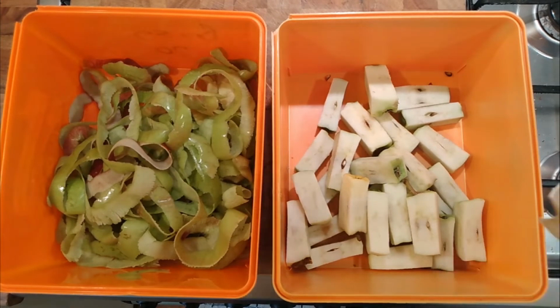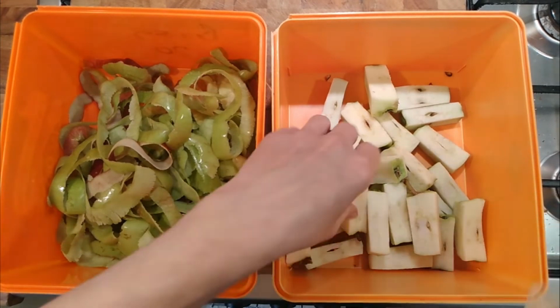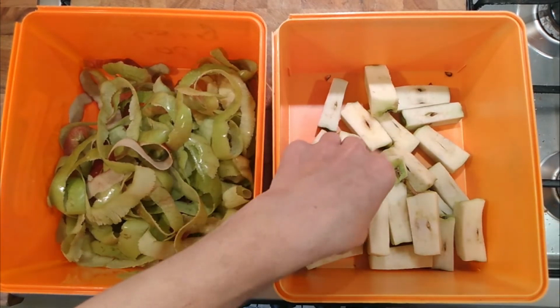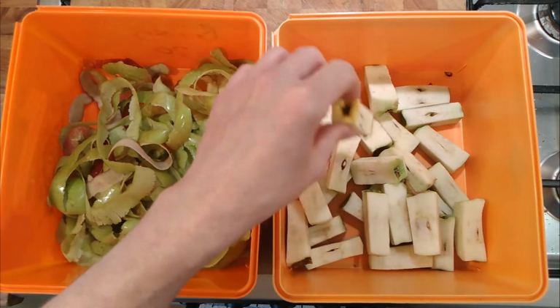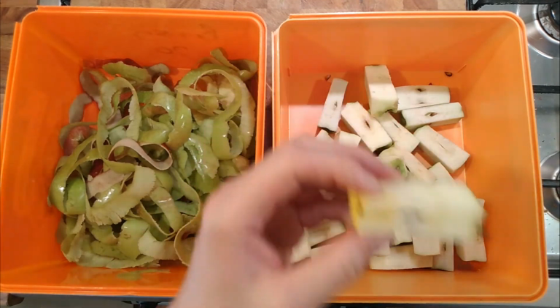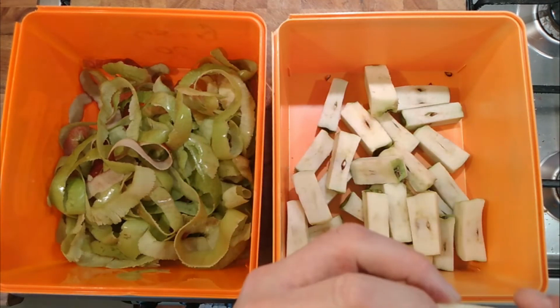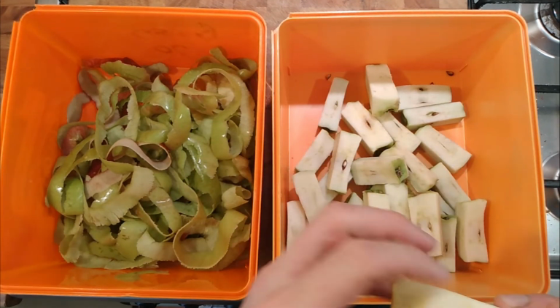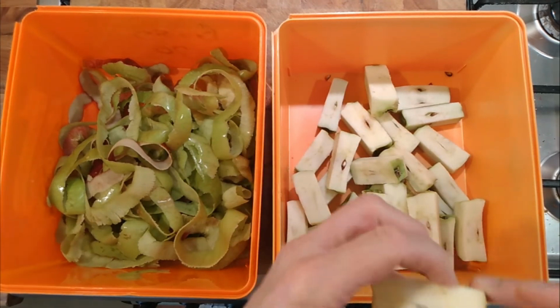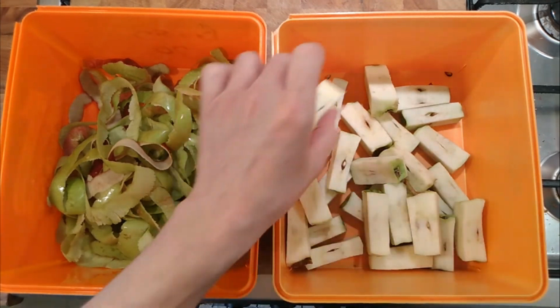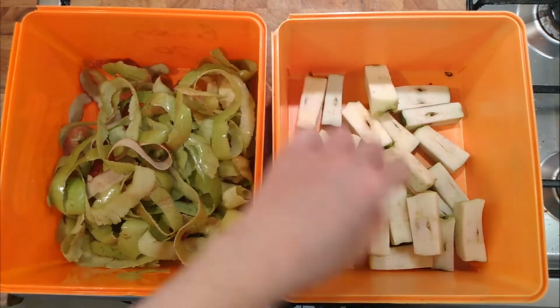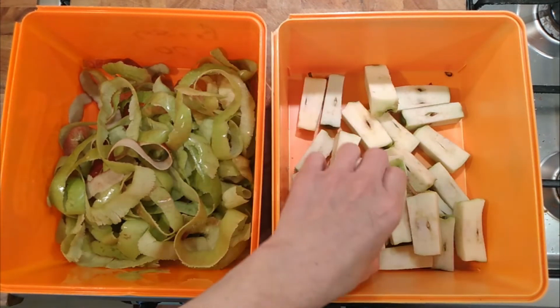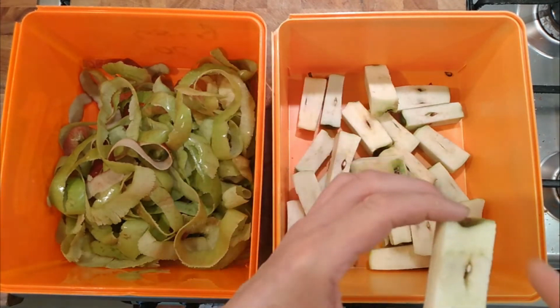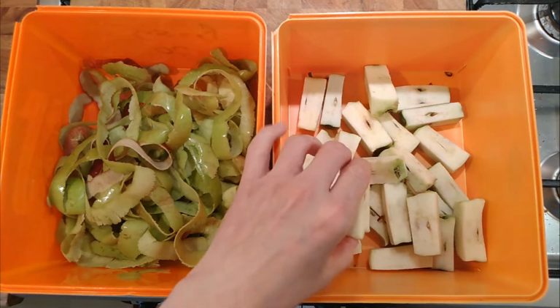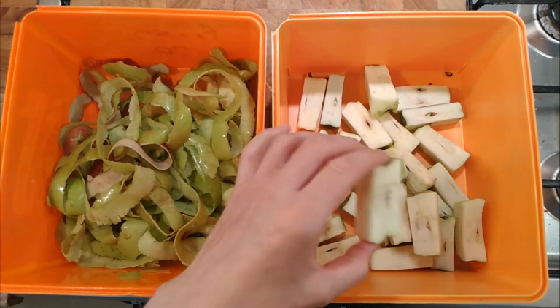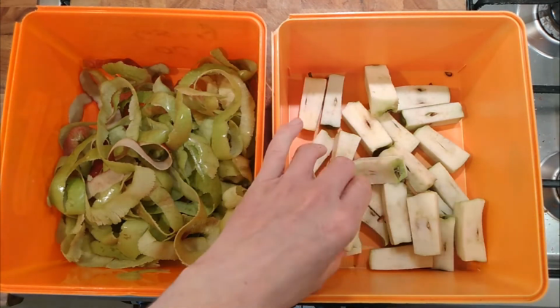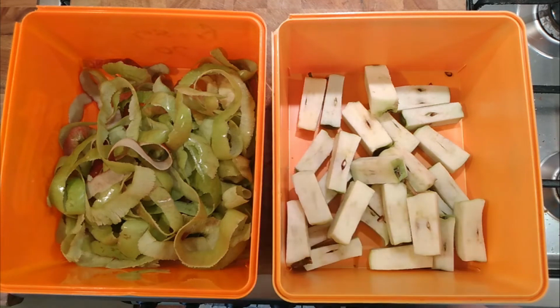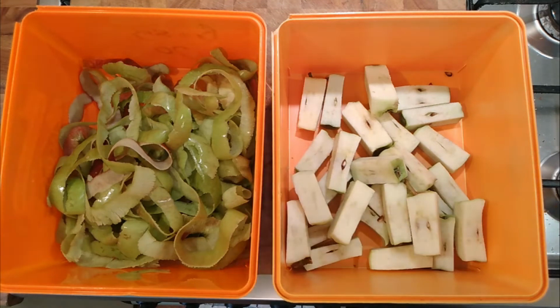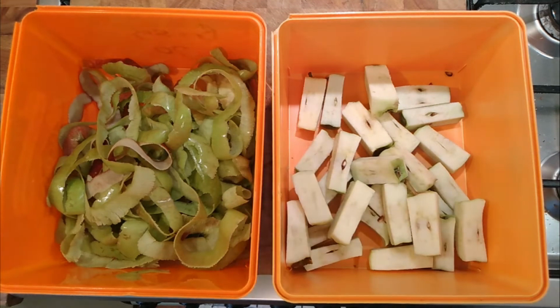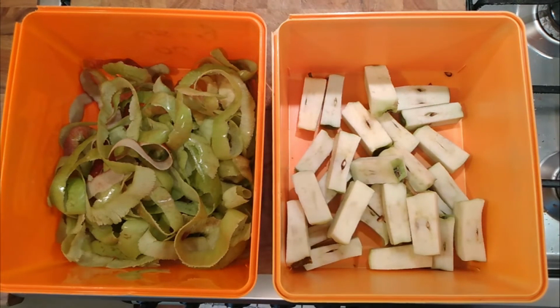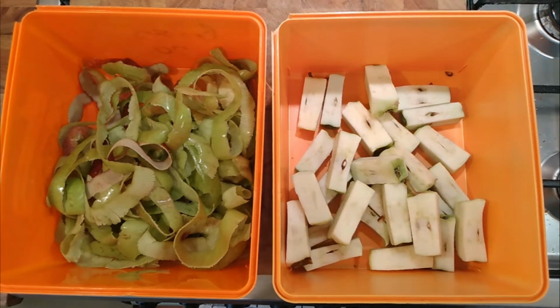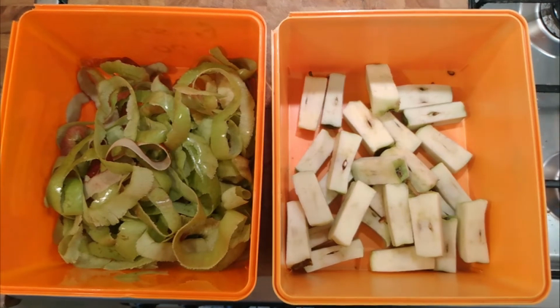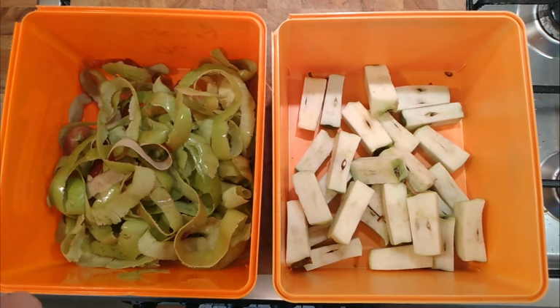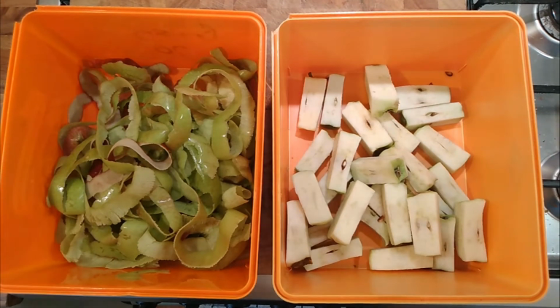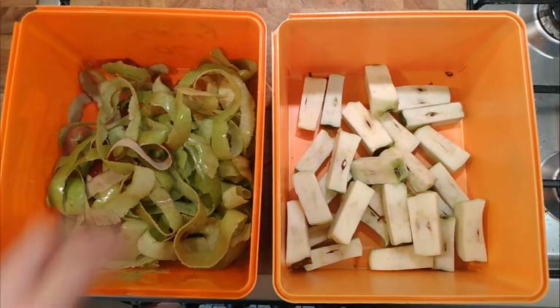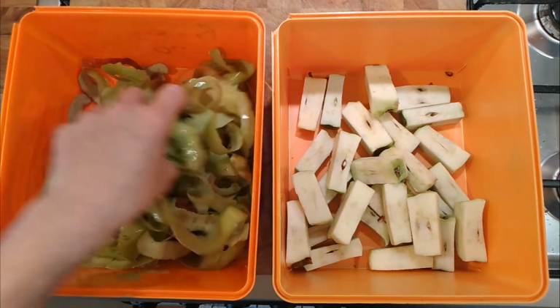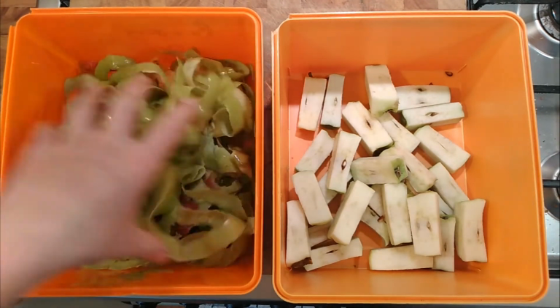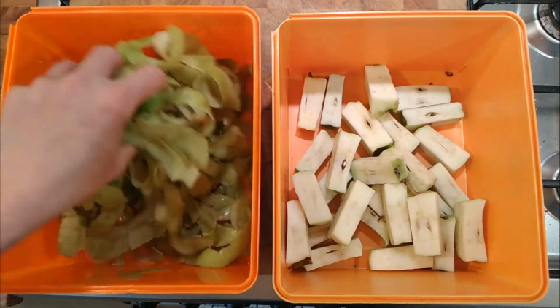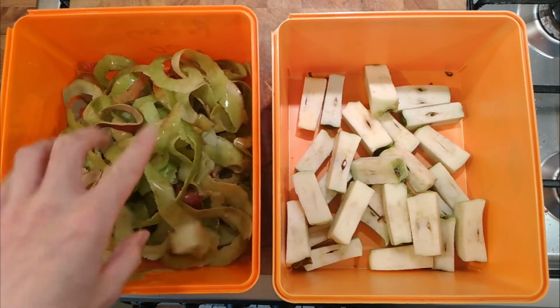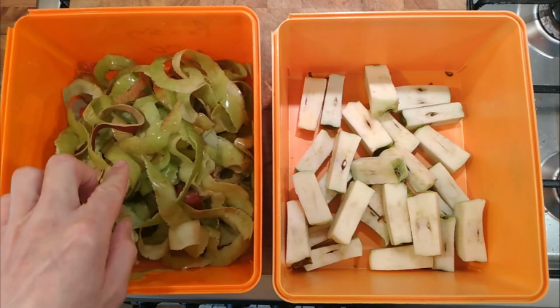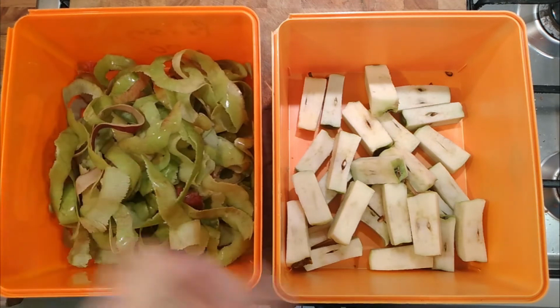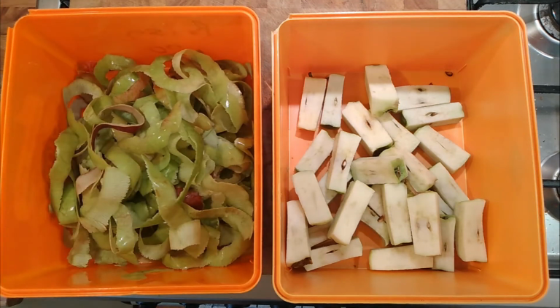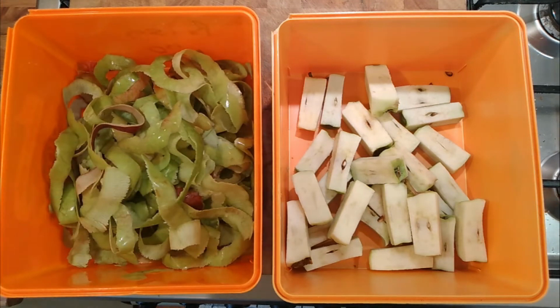So the cores — we'll probably get some pectin out of these because they've got quite a bit of flesh on them; I couldn't be bothered going through them too fastidiously. And then we've got the peelings there. We'll probably need to add some water to that, so we'll see how we go.